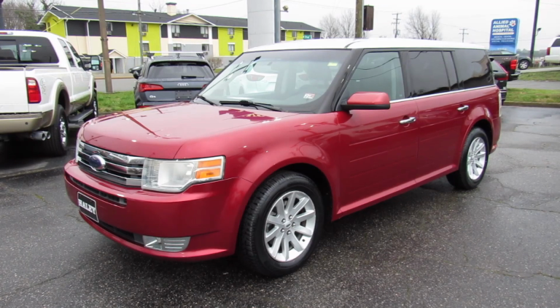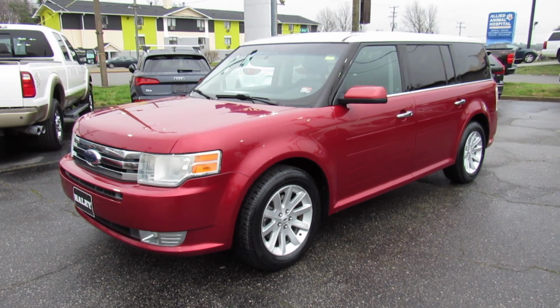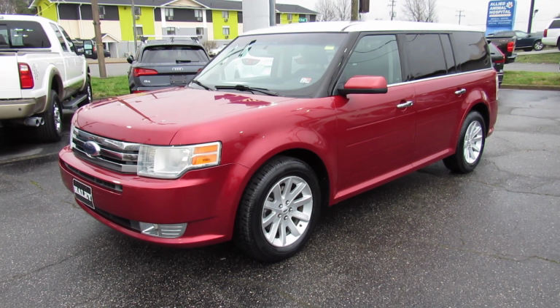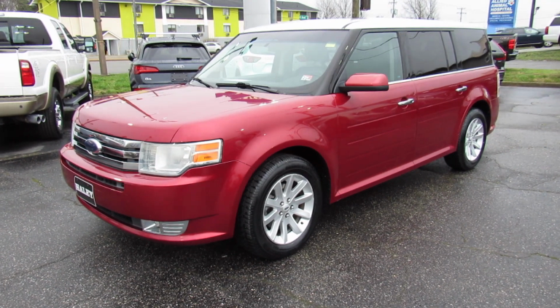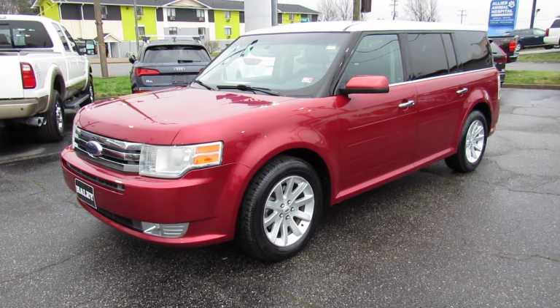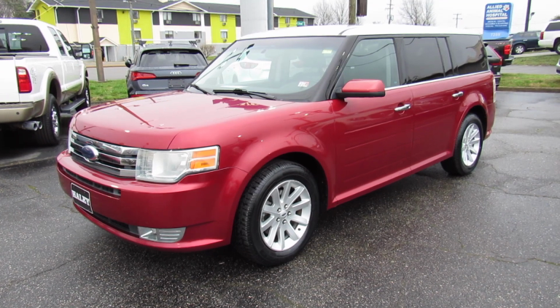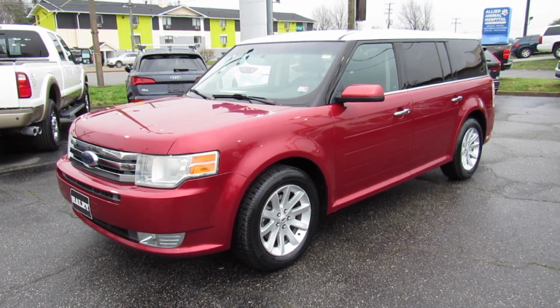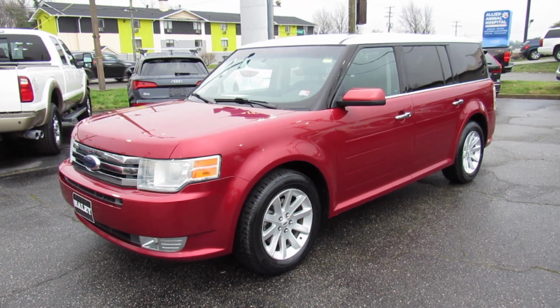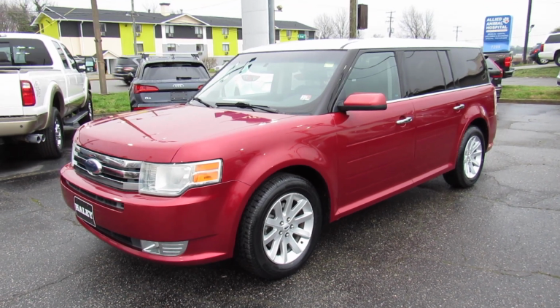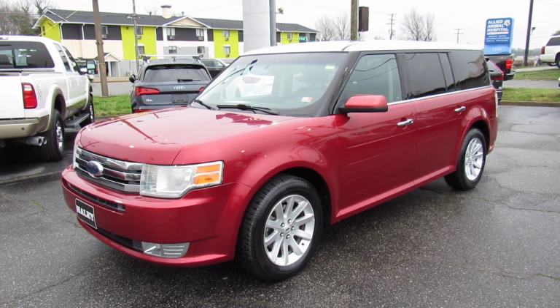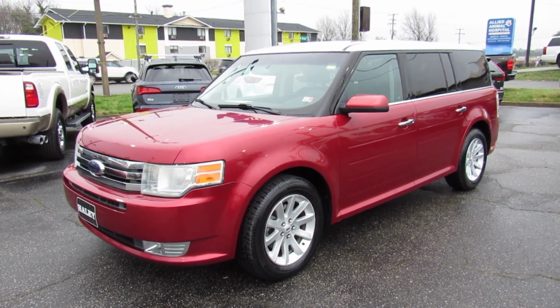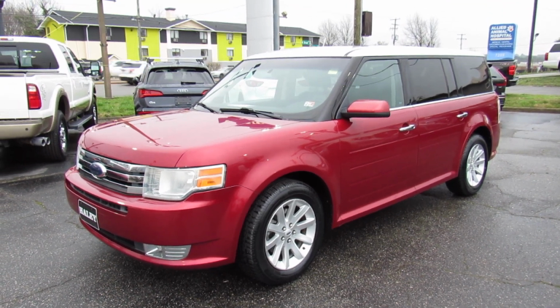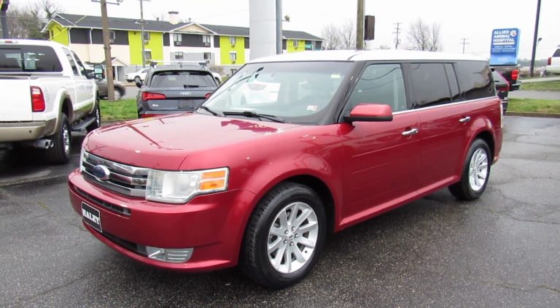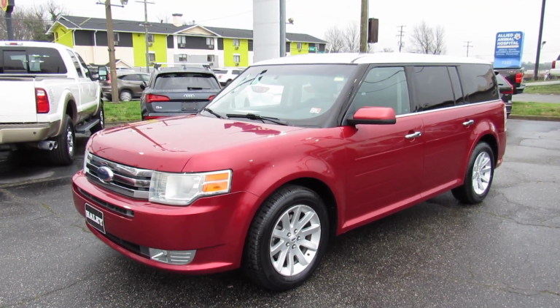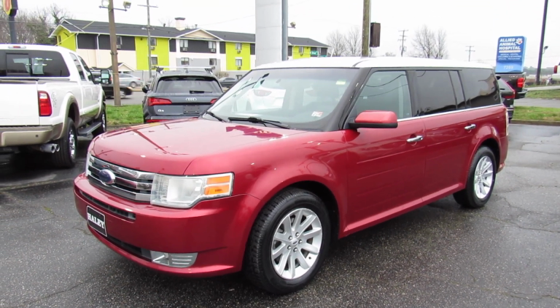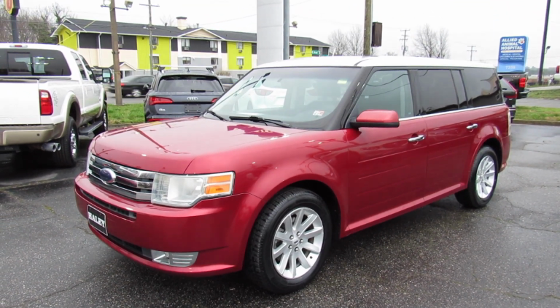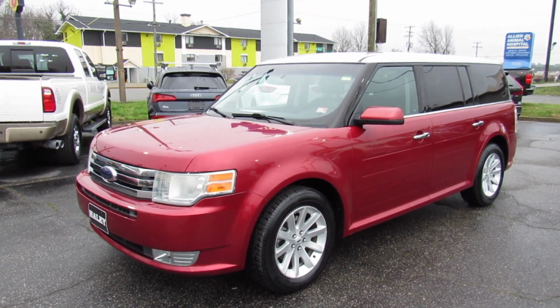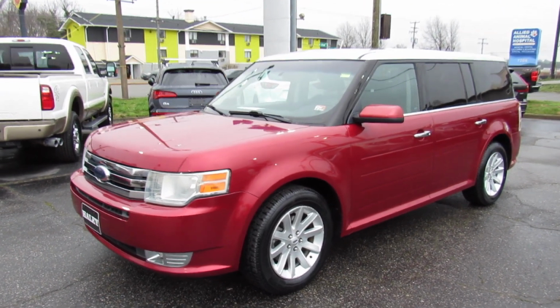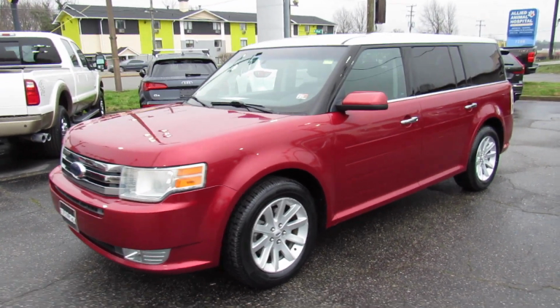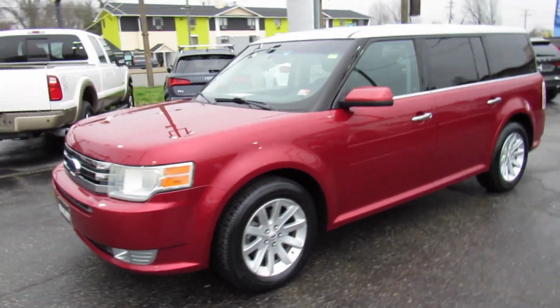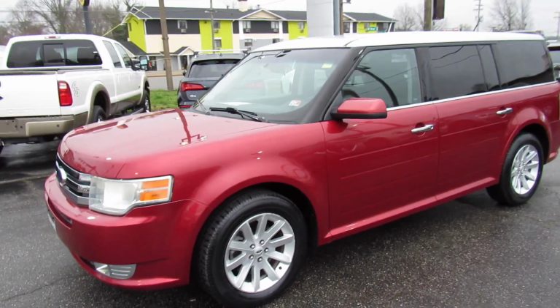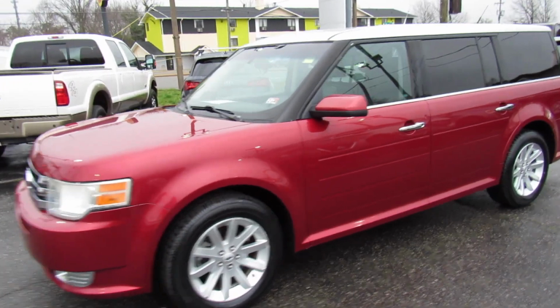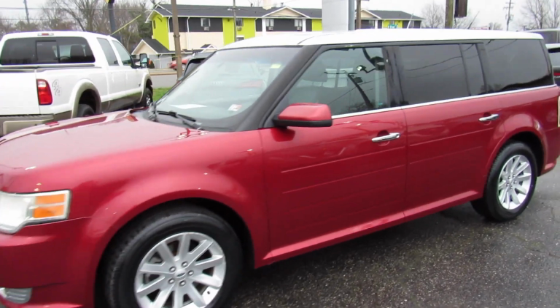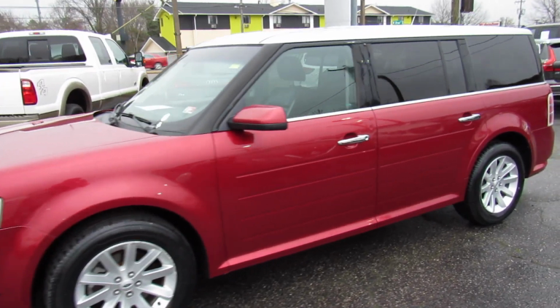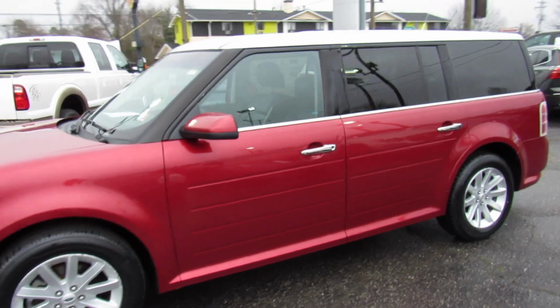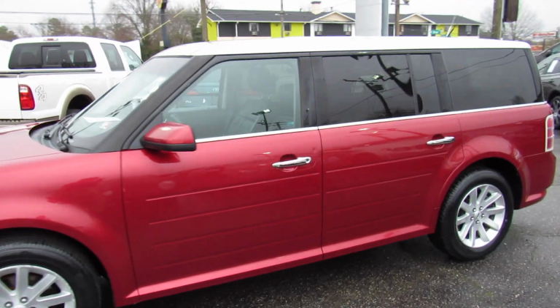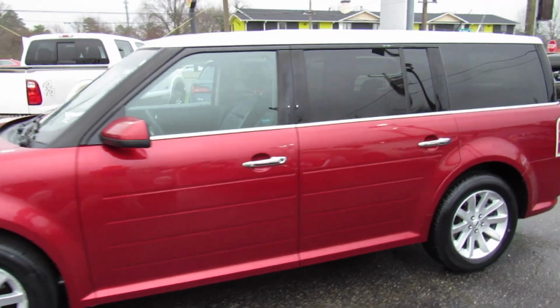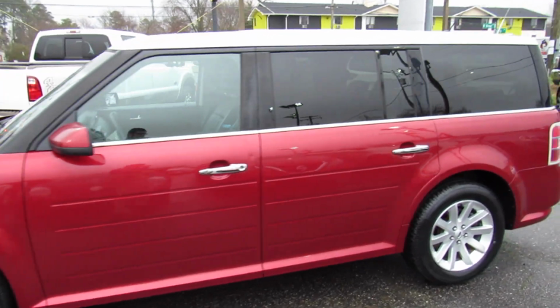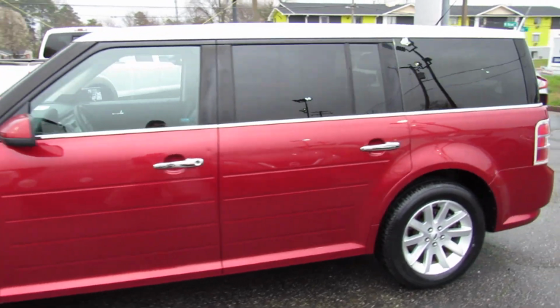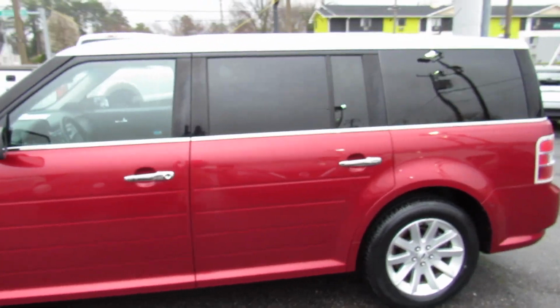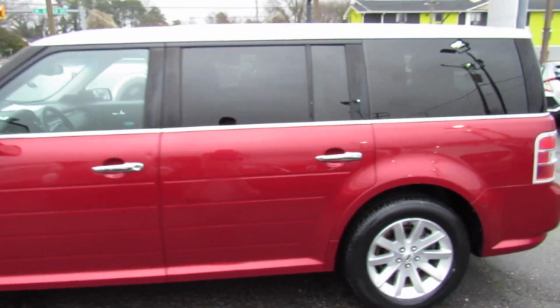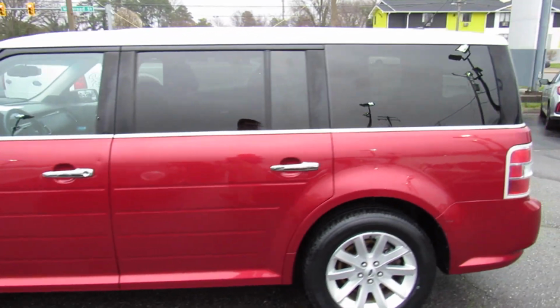Hey guys, it's me Jake from Jakeman 21642. Today I've got a video for you of this 2009 Ford Flex. This one is a SEL front wheel drive model.